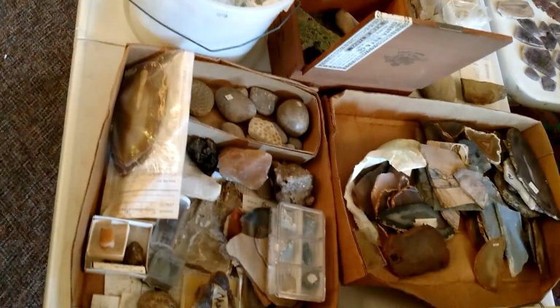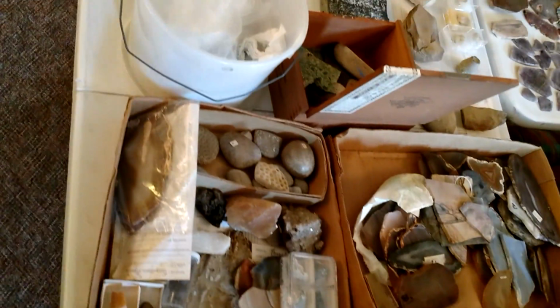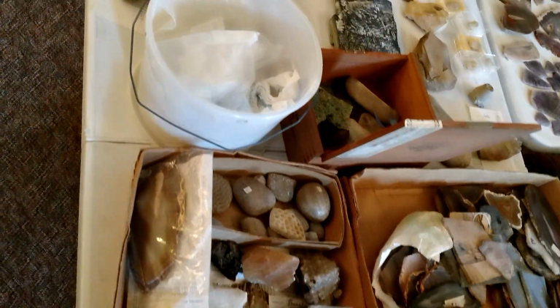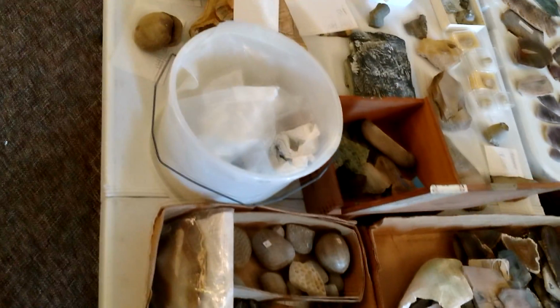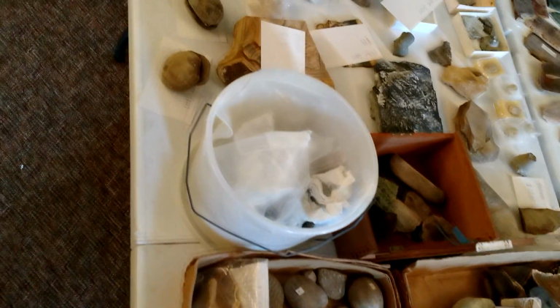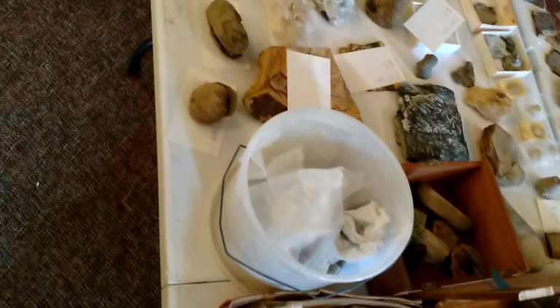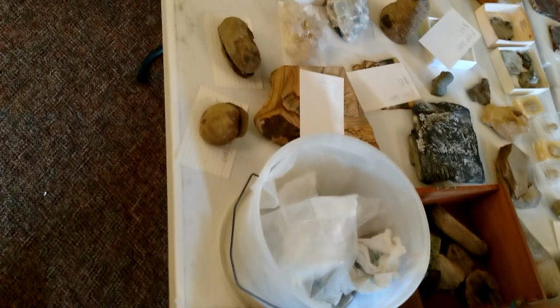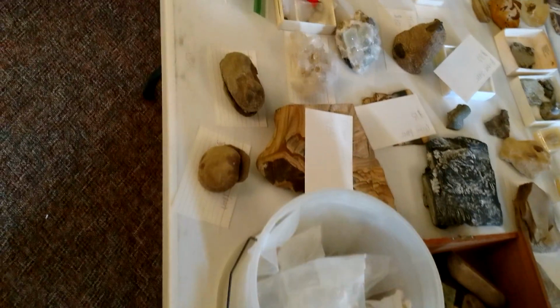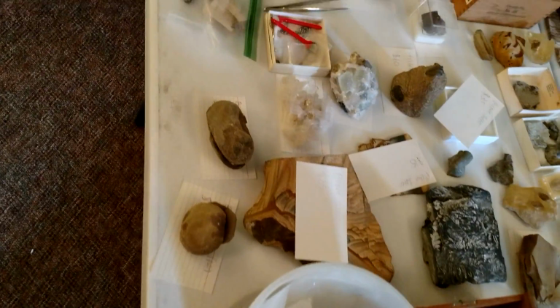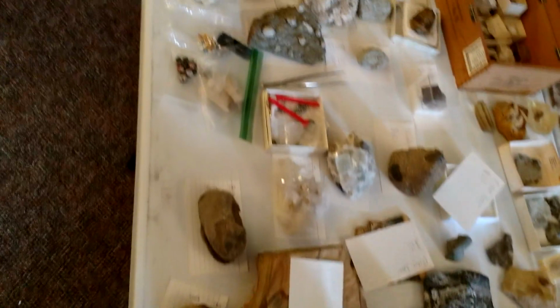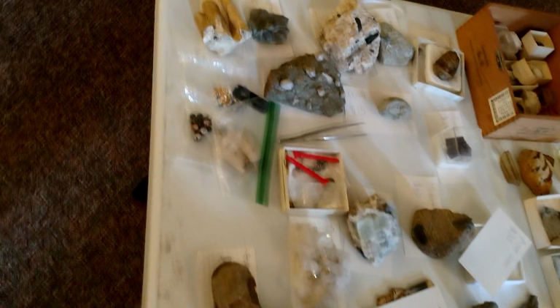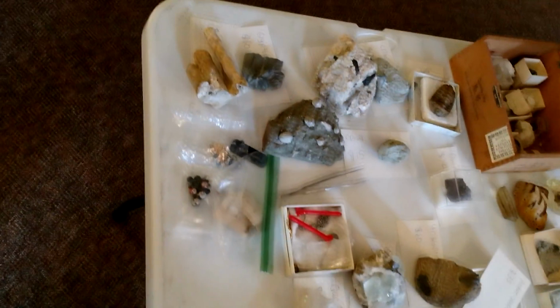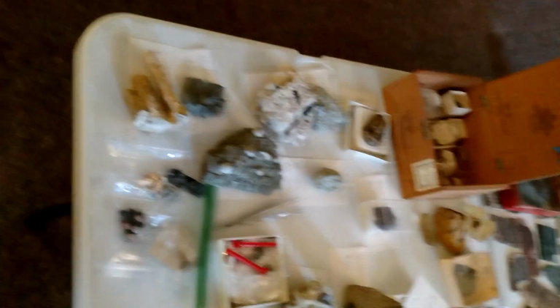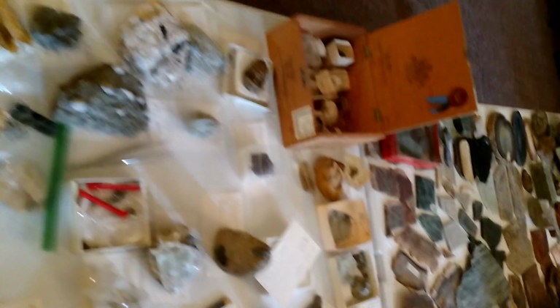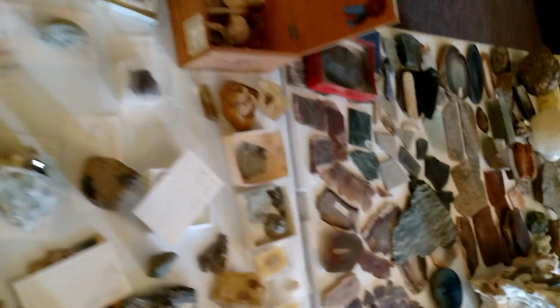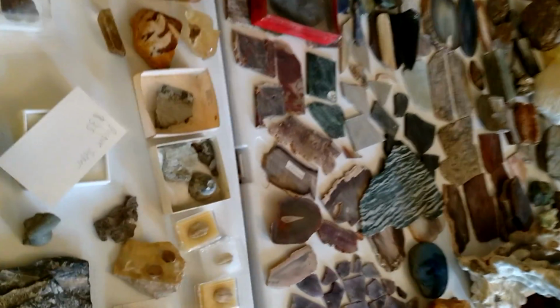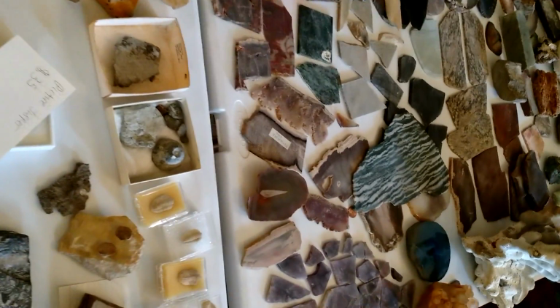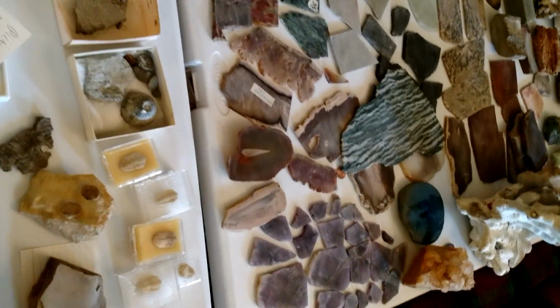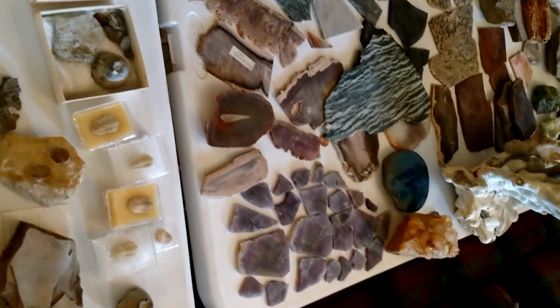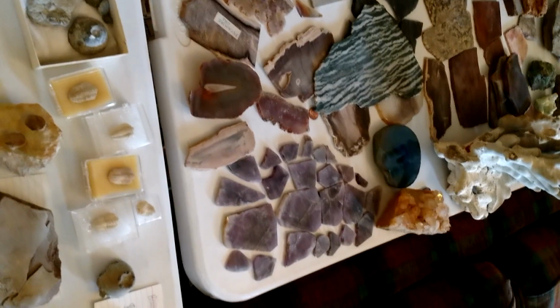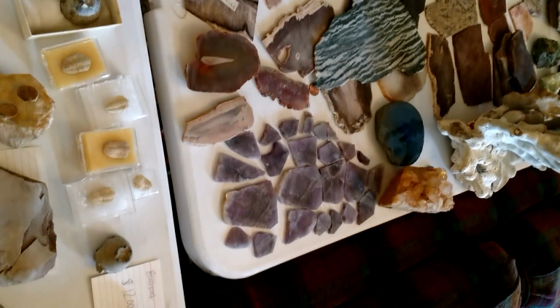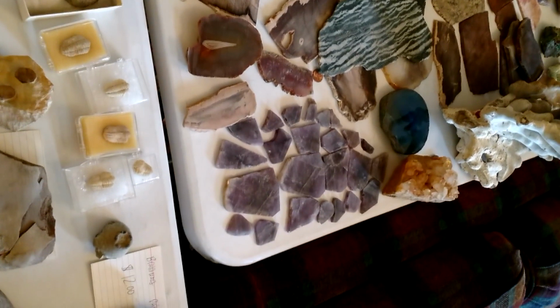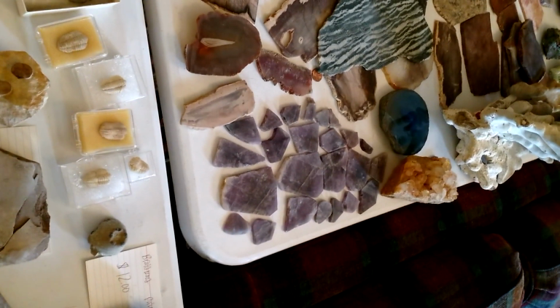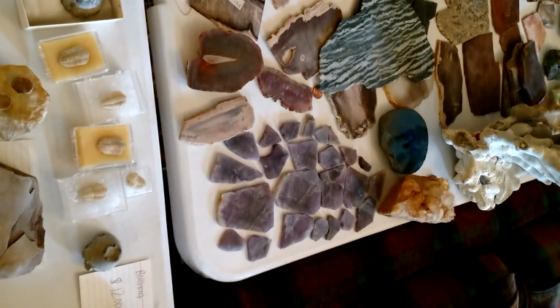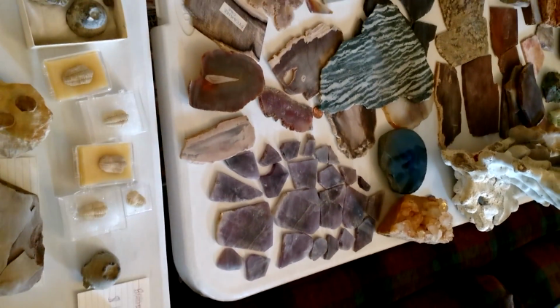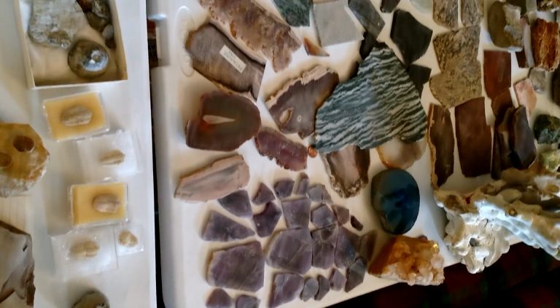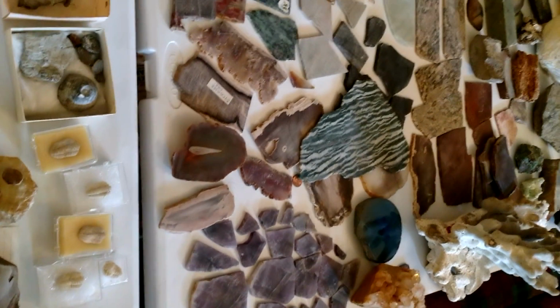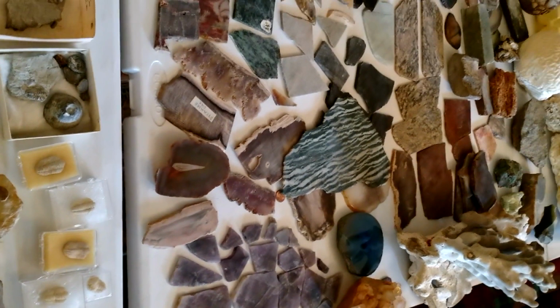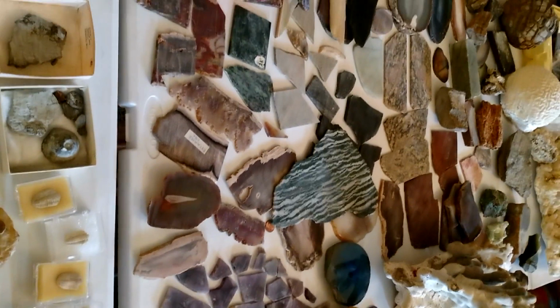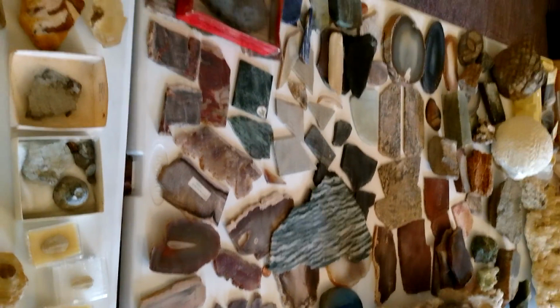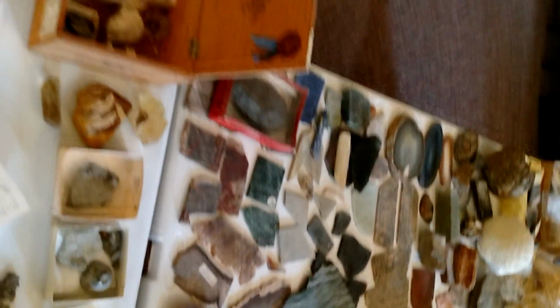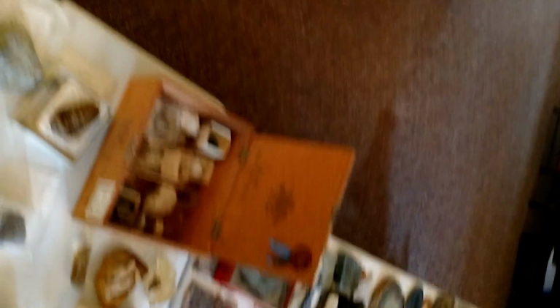This is a great house in a great neighborhood, and as you would expect, it's sold already. Check out that tiger stripe stuff. Also got some fluorite there. Just crazy, crazy stuff.